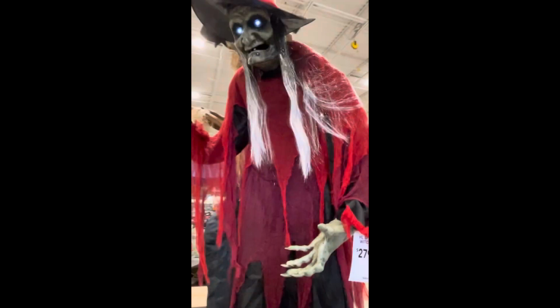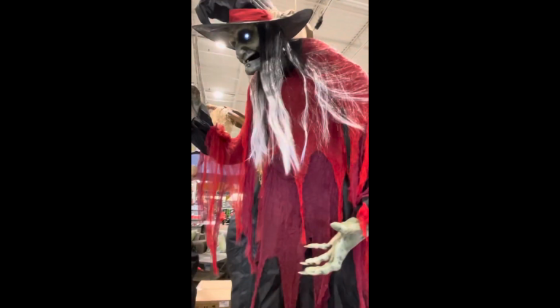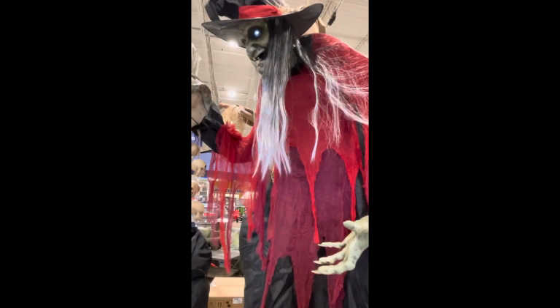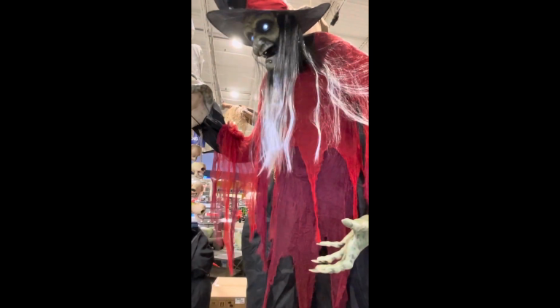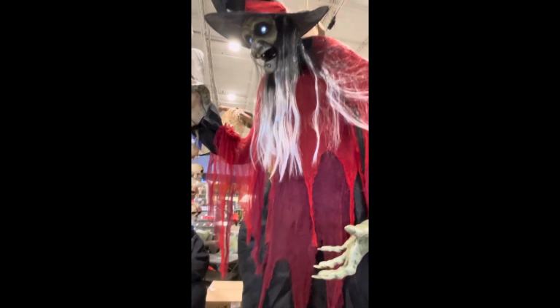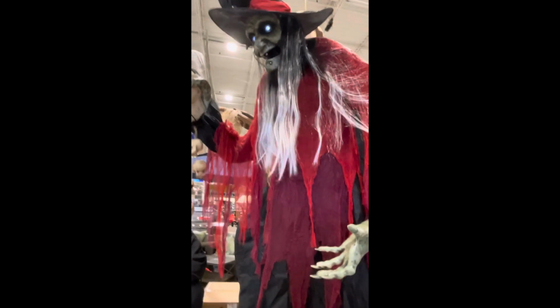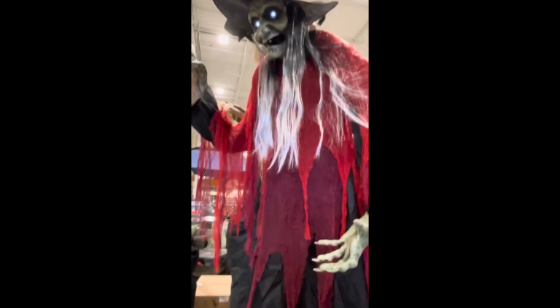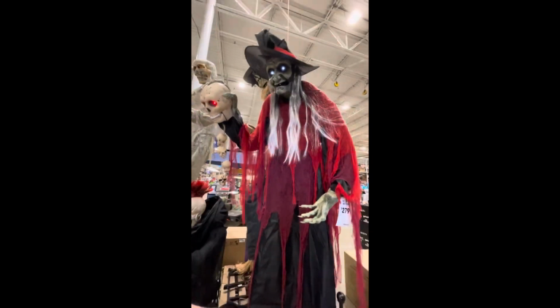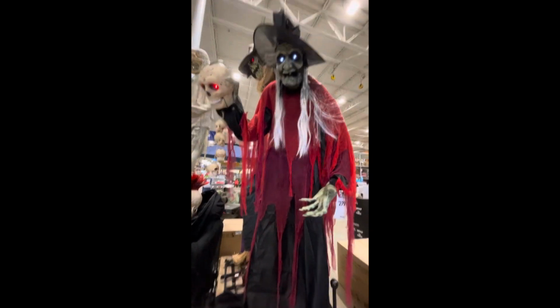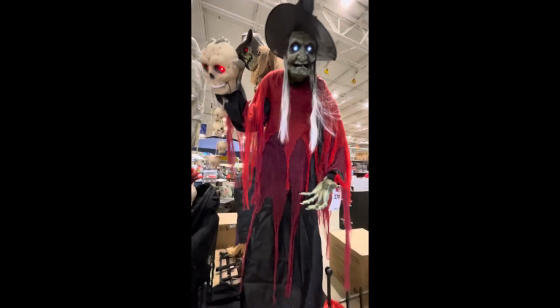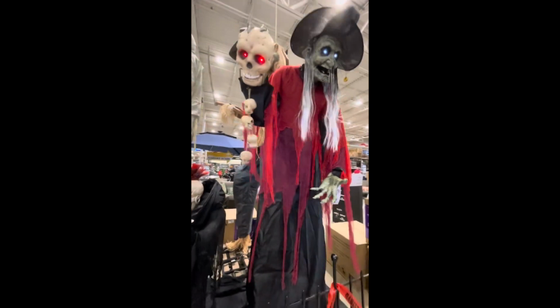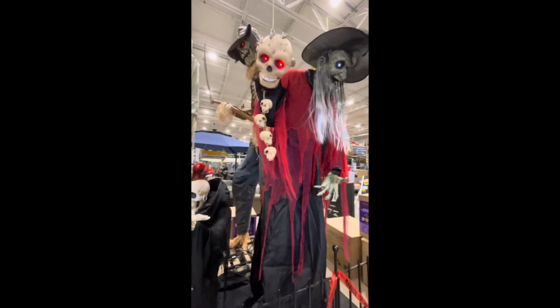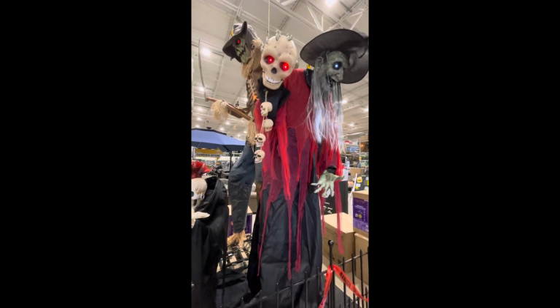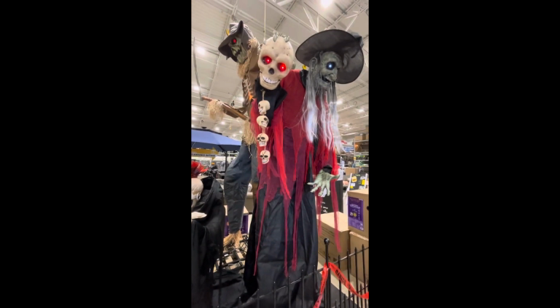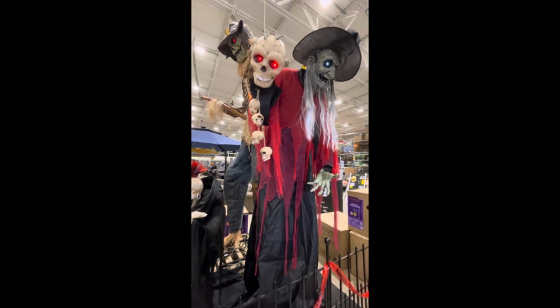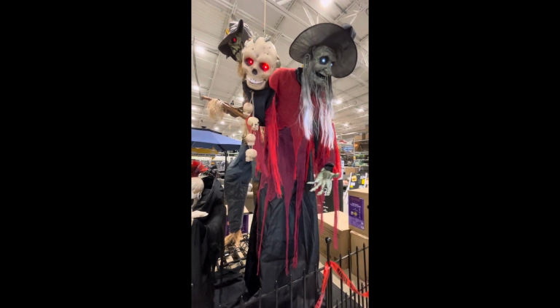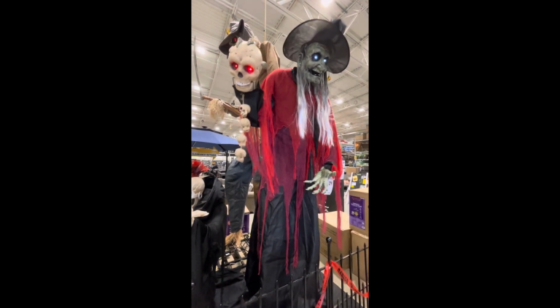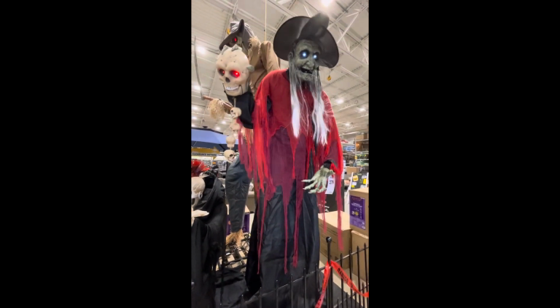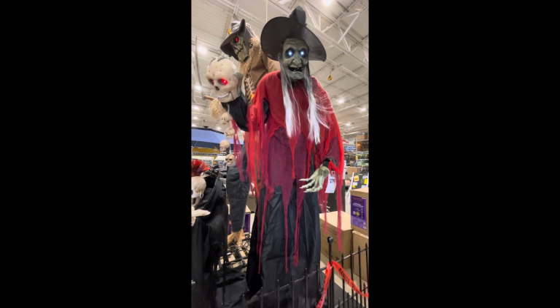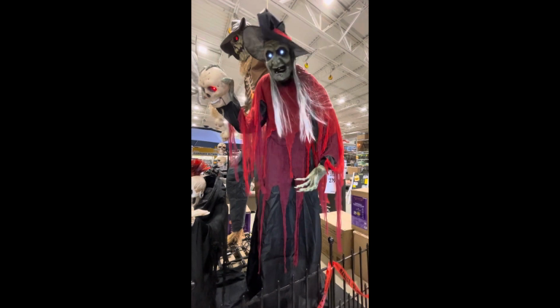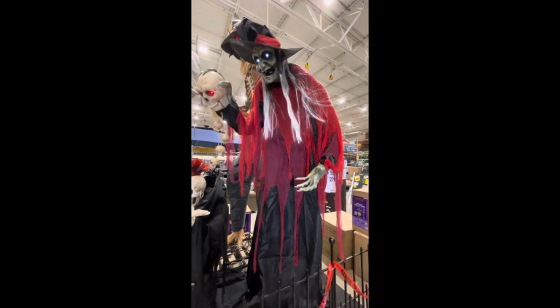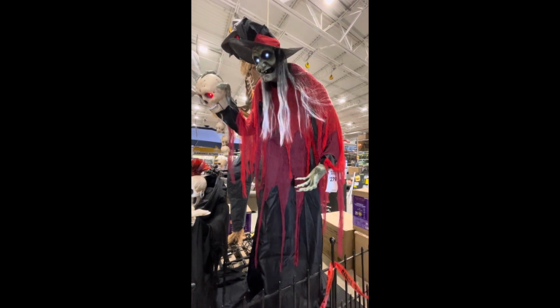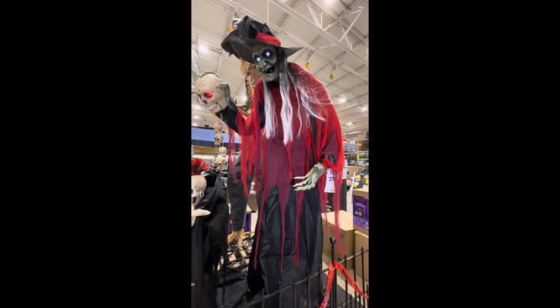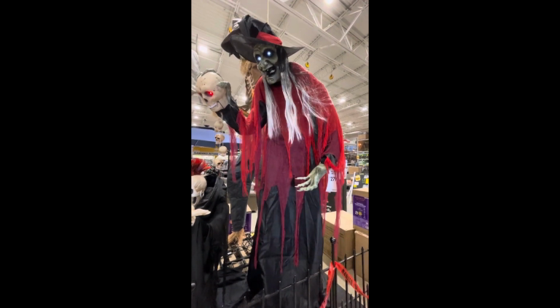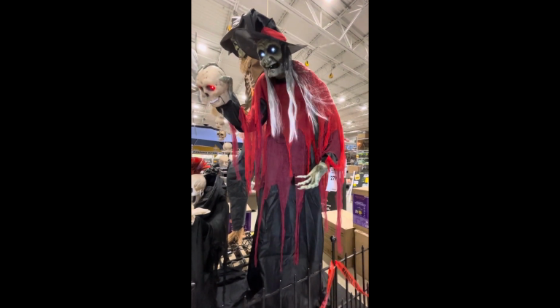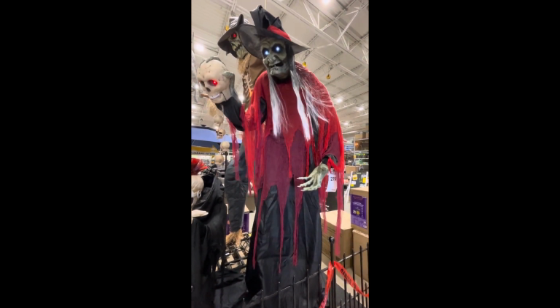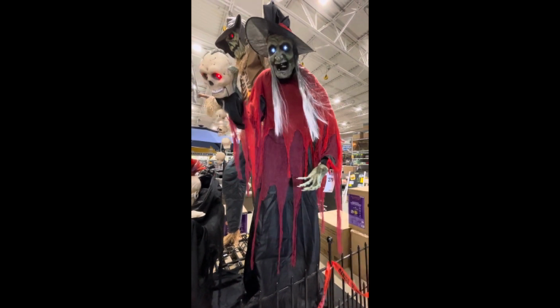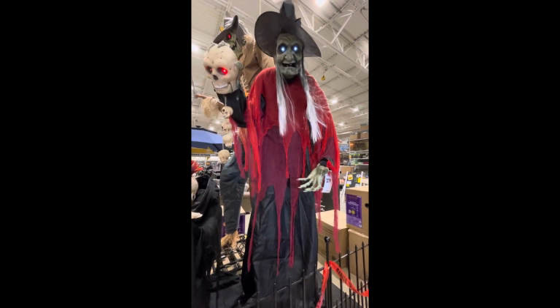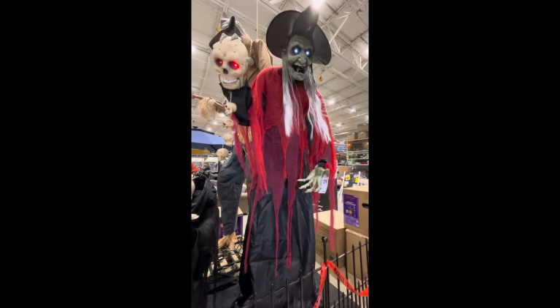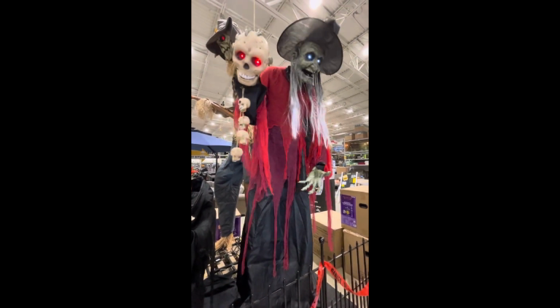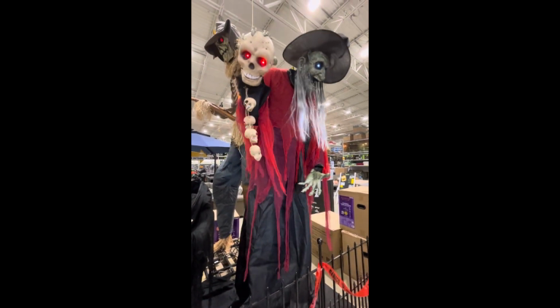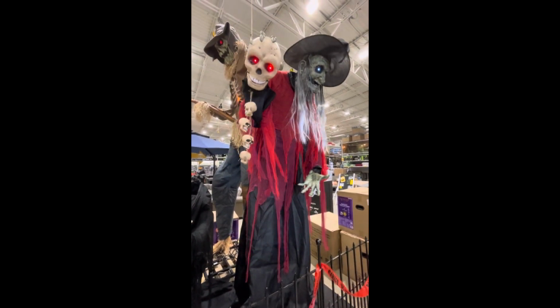For centuries I have waited for this moment to cast a spell for the ages. Come together and gather, or prepare for the consequences.